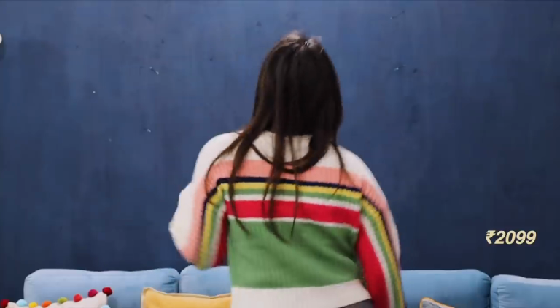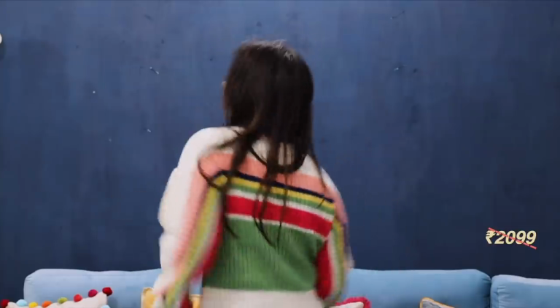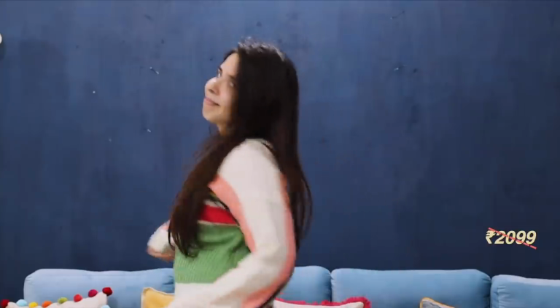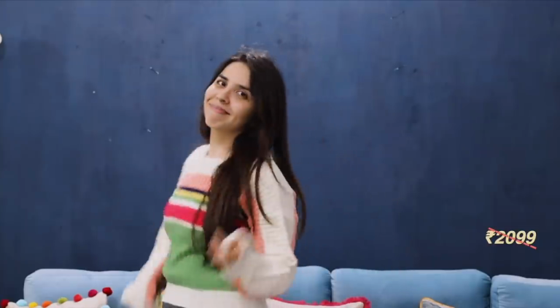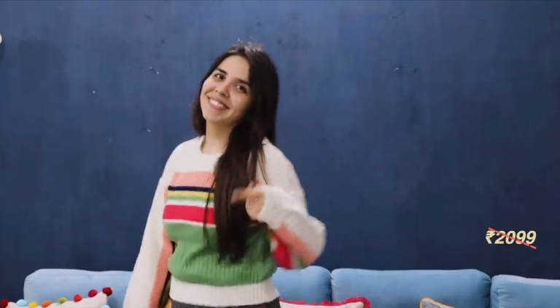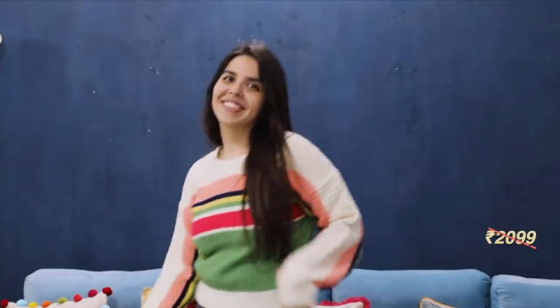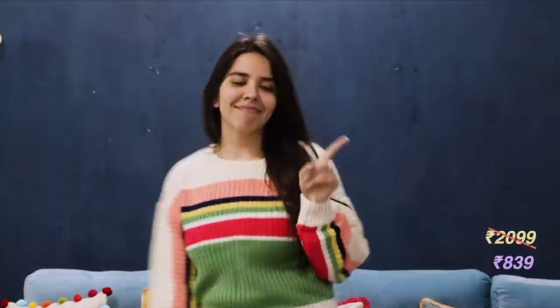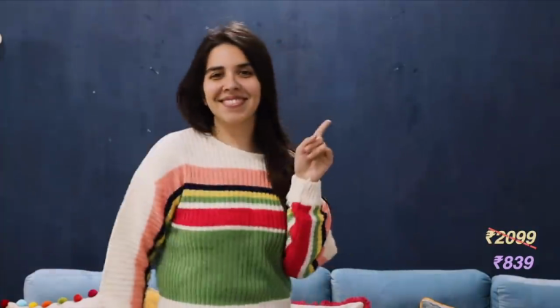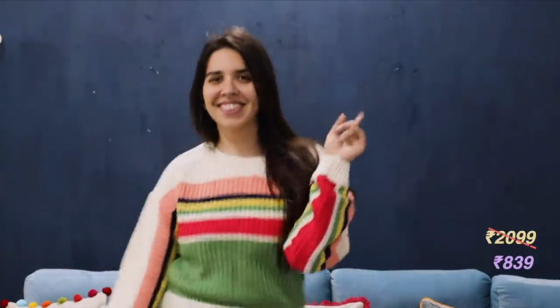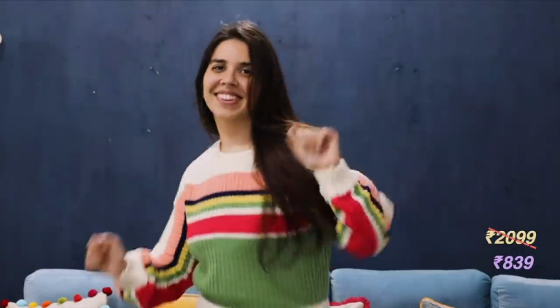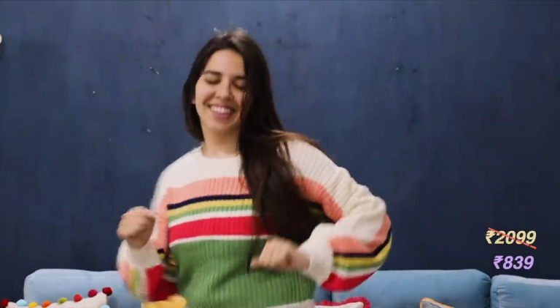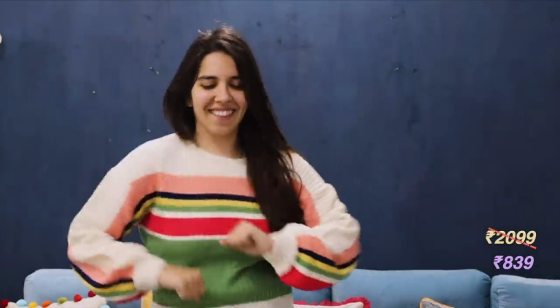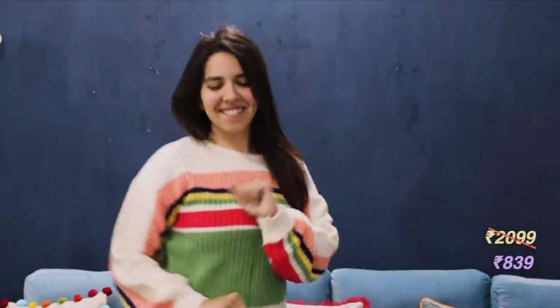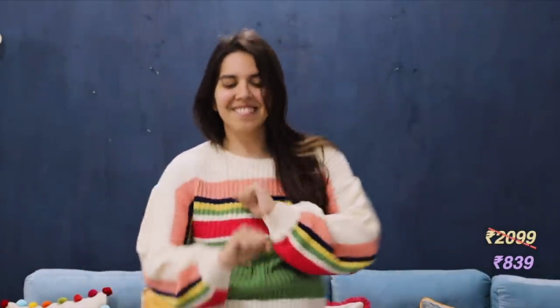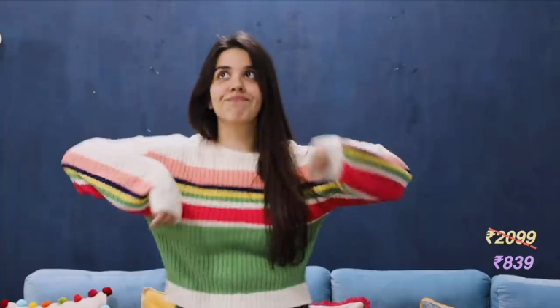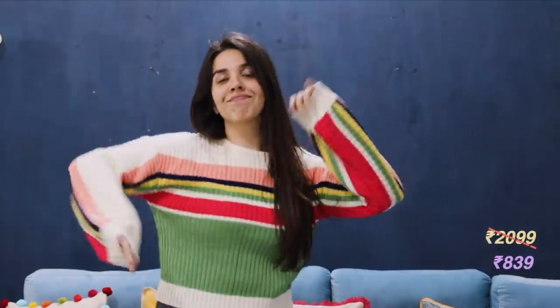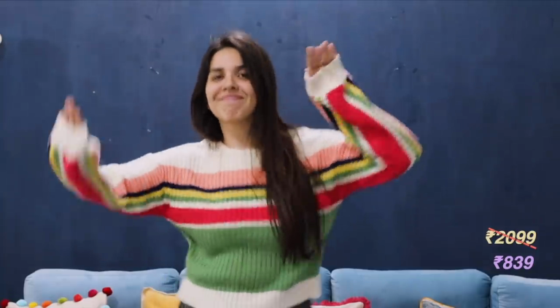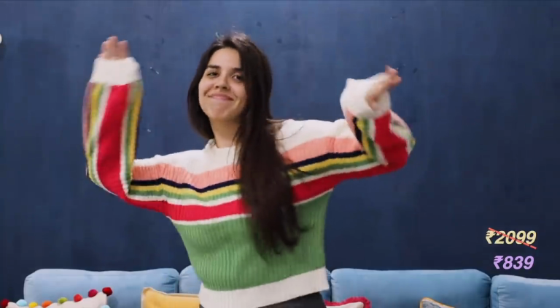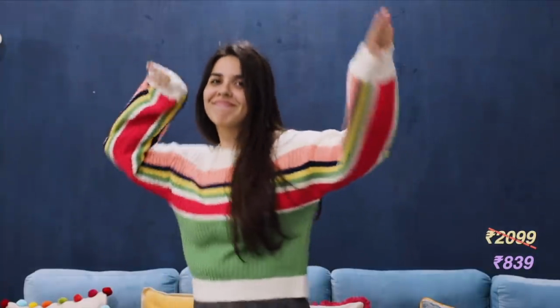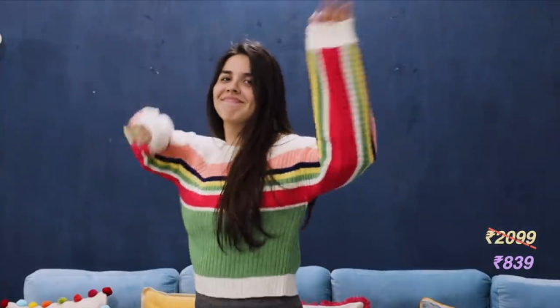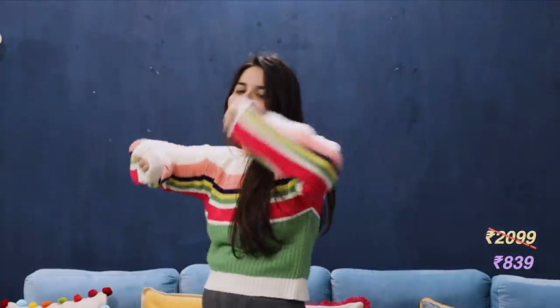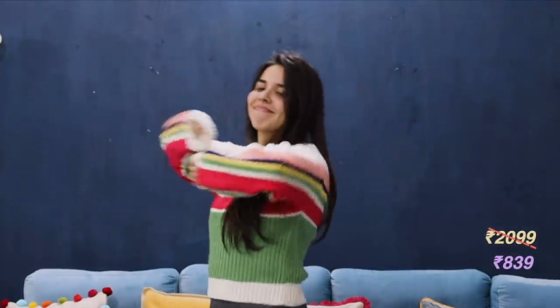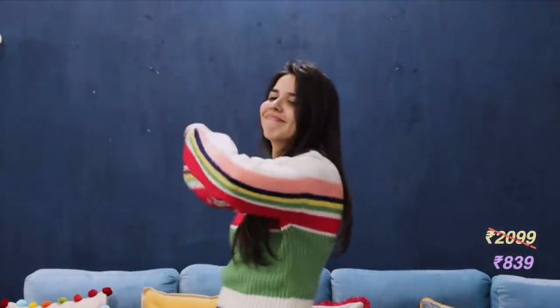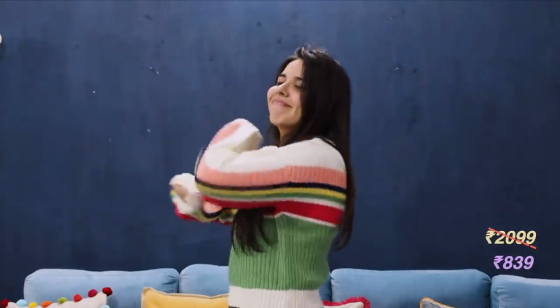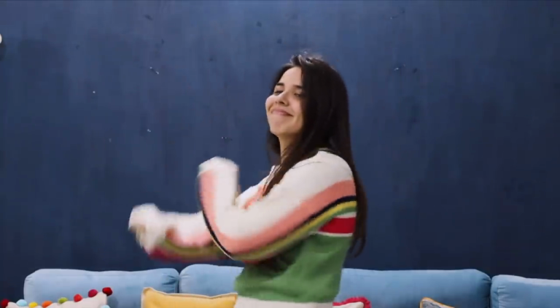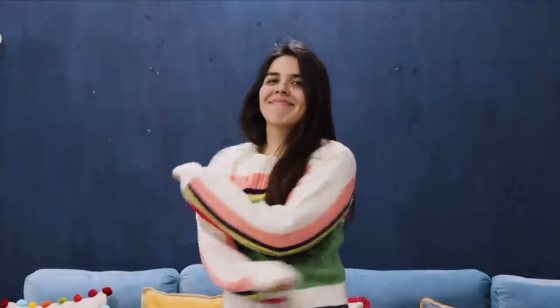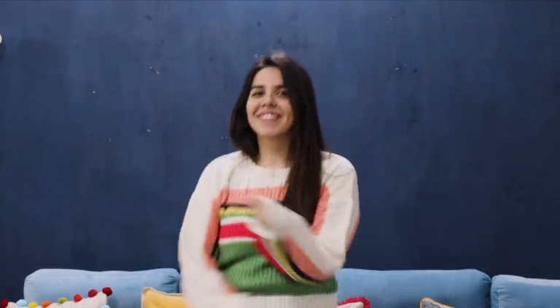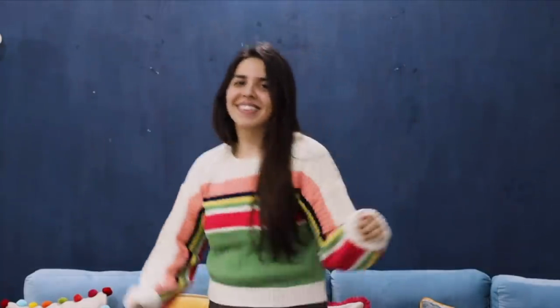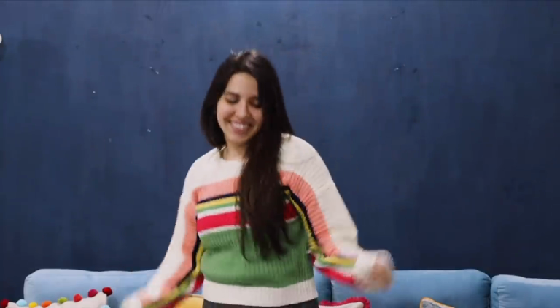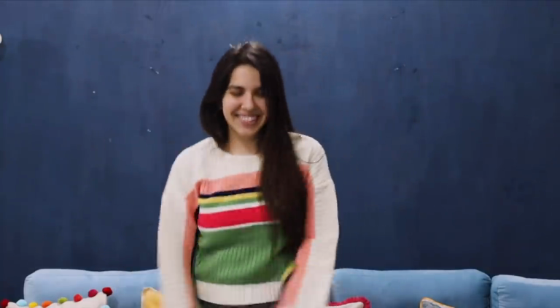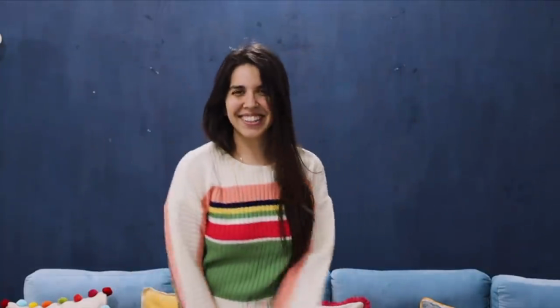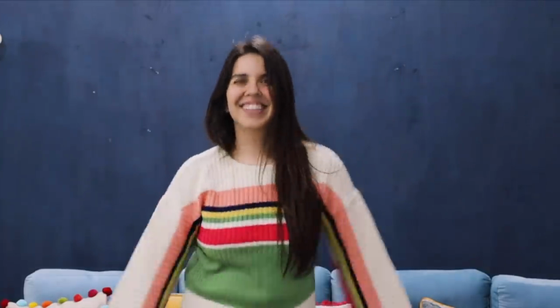Multi-colored sweaters have been super hard to find especially on a budget, so this one is one of the best ones I could find given that the stripes extend to the sleeves.